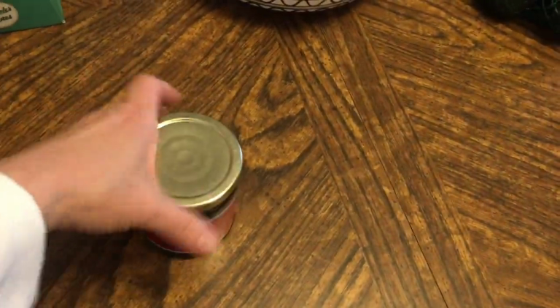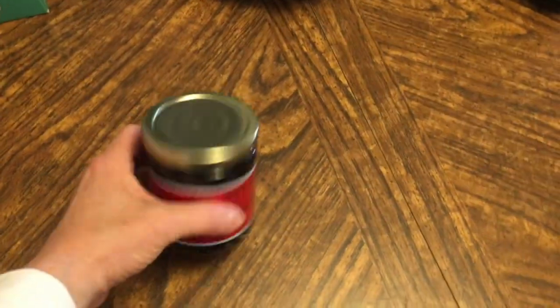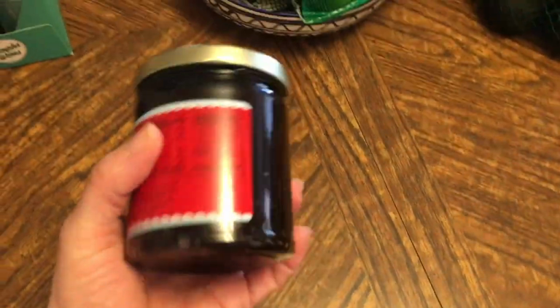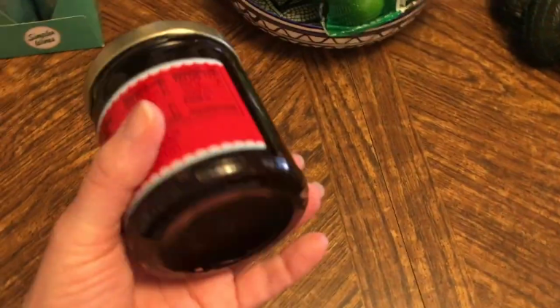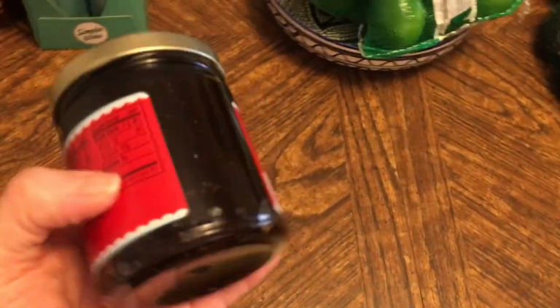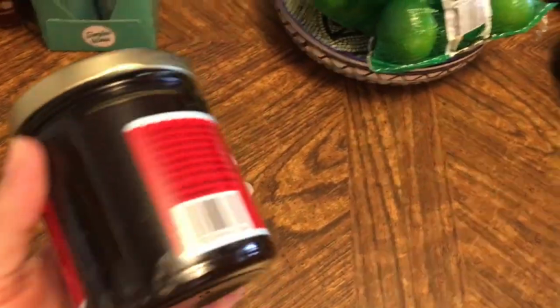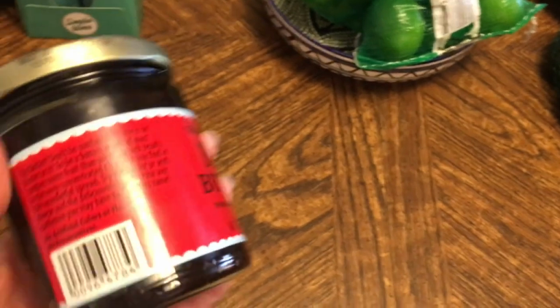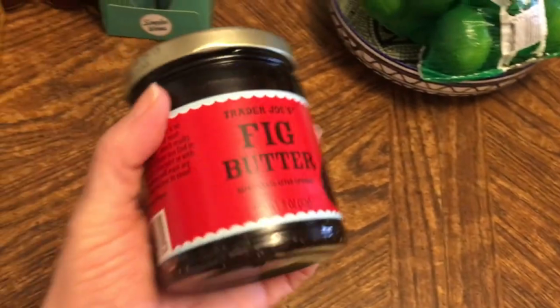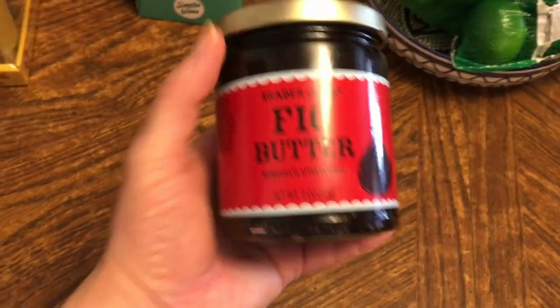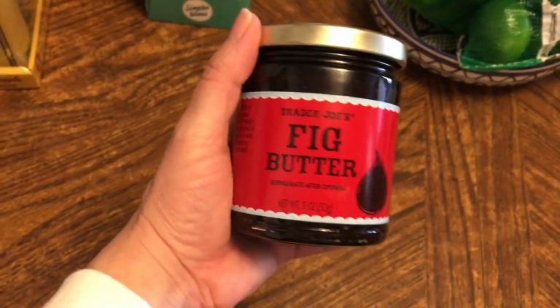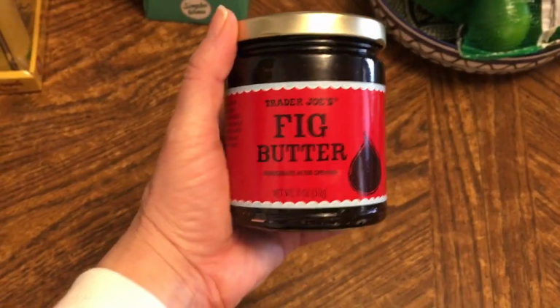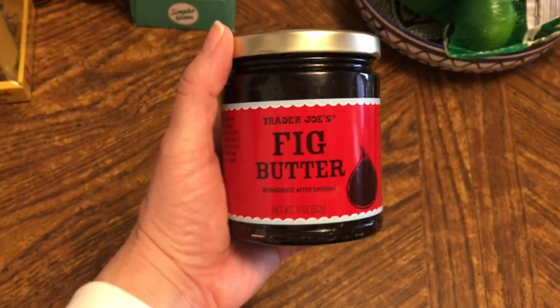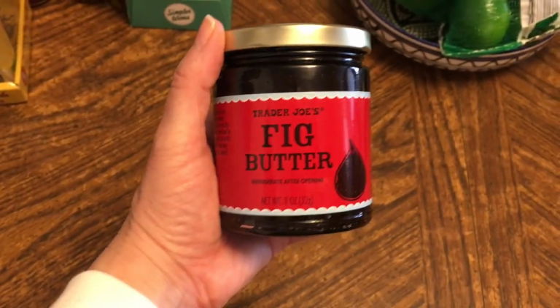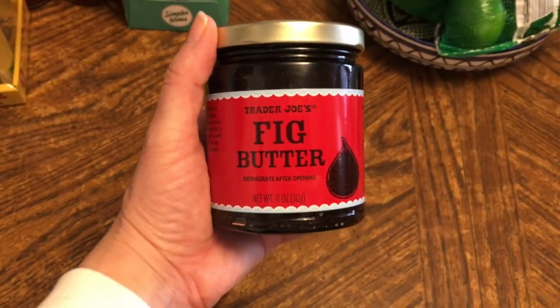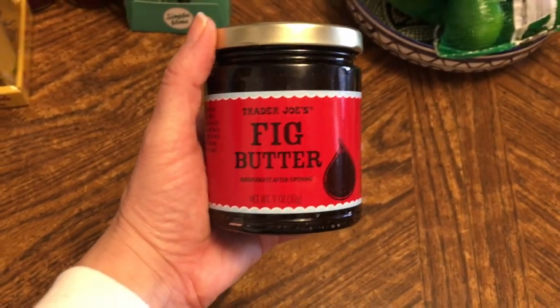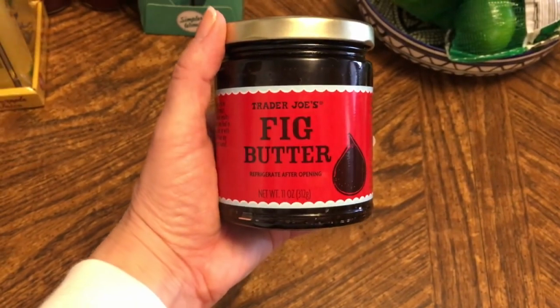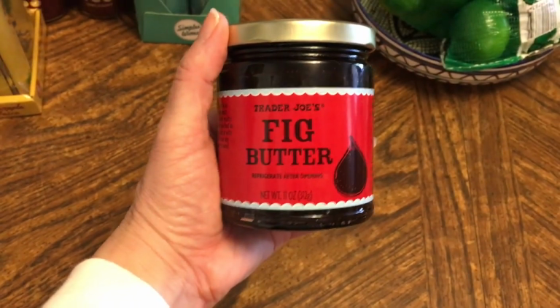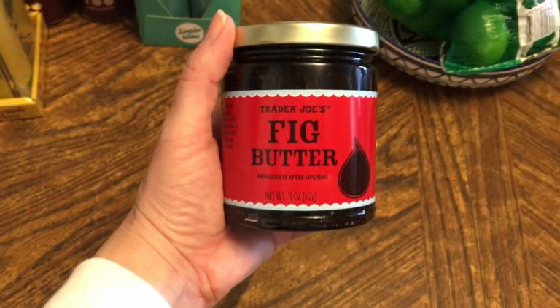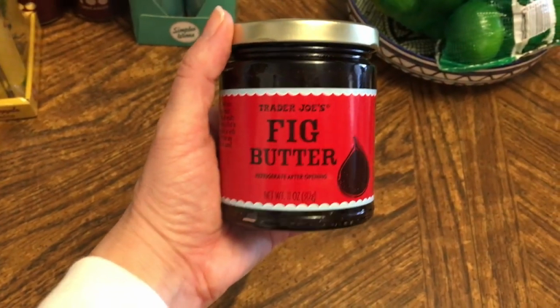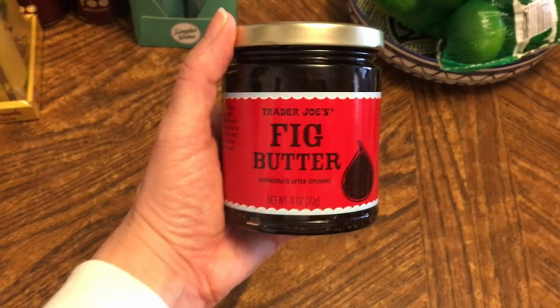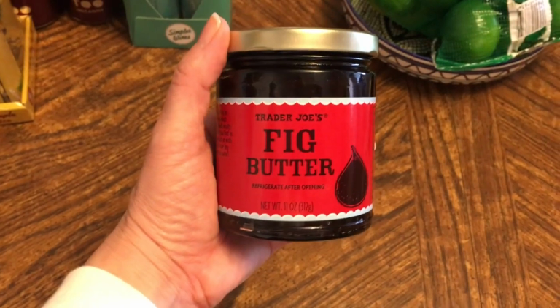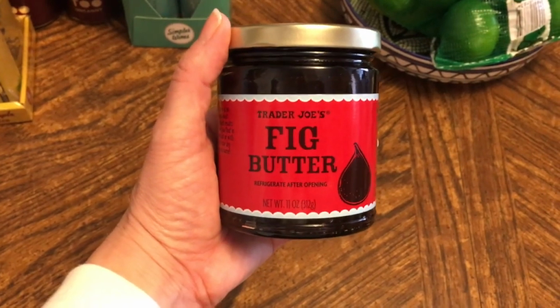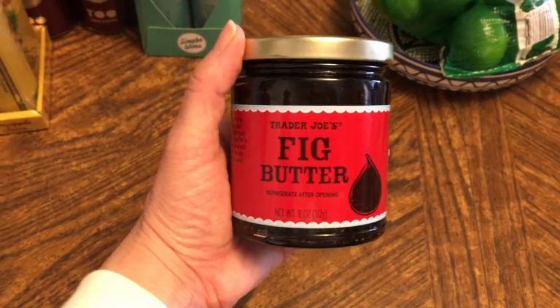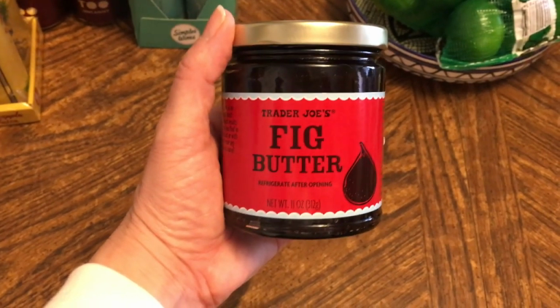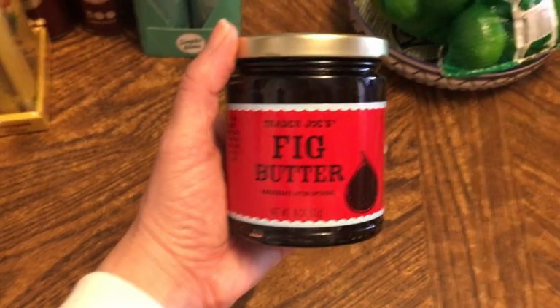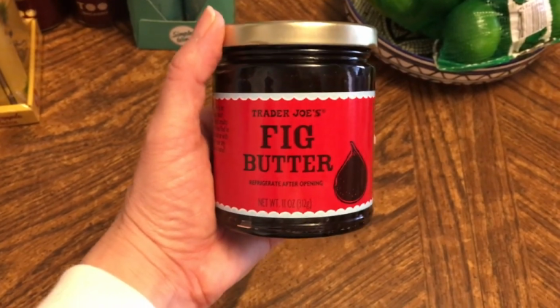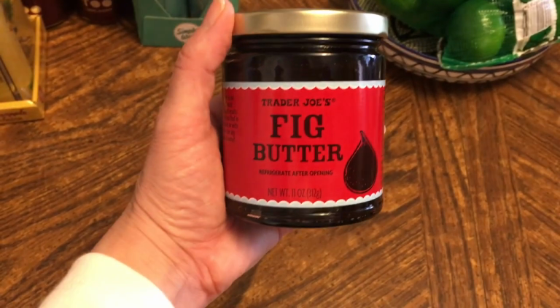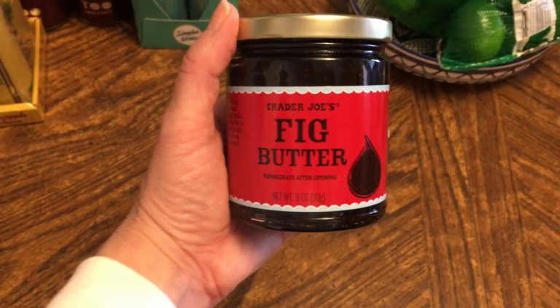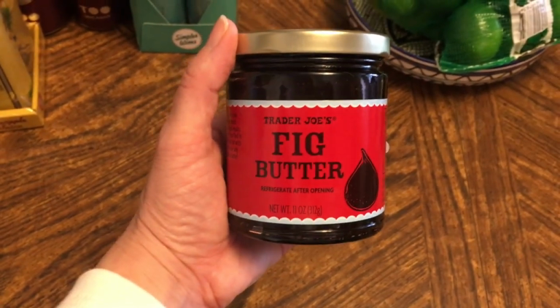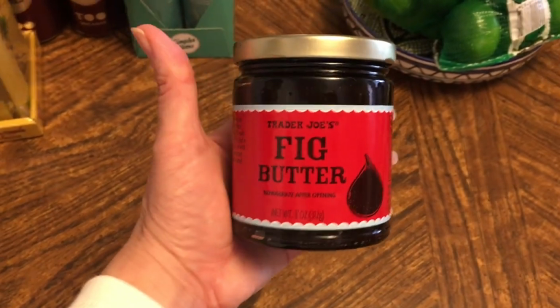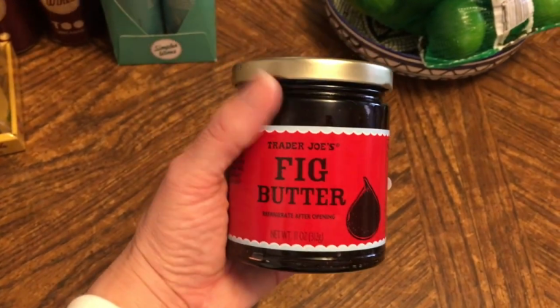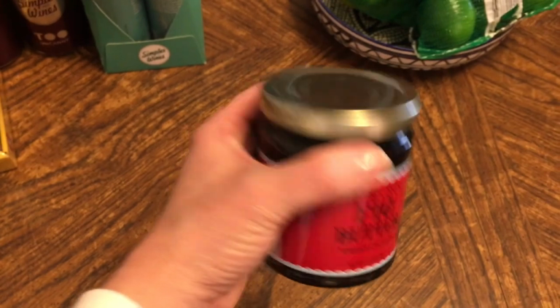Something else I picked up was fig butter. This is one of those items you can serve with cheese very easily — it makes a wonderful cheese complement. I'm looking forward to that.